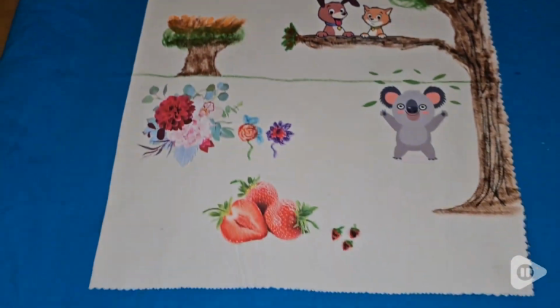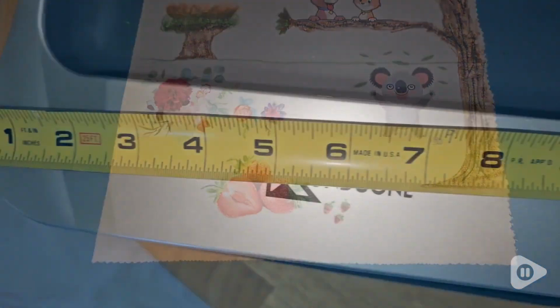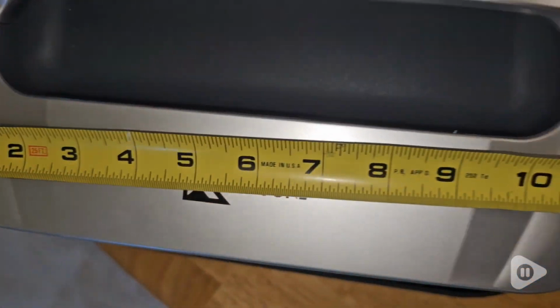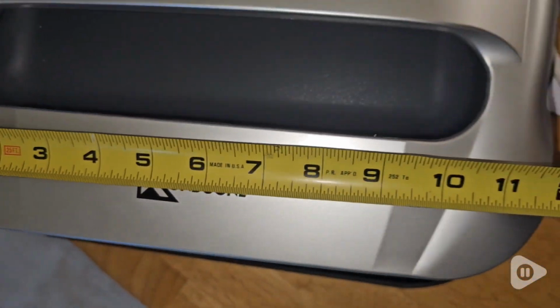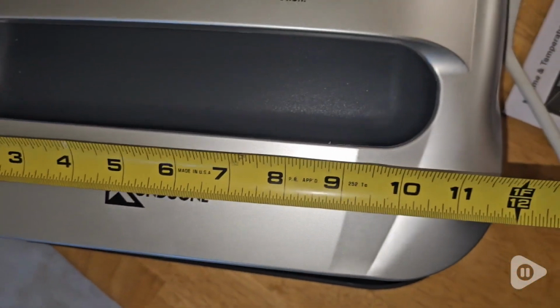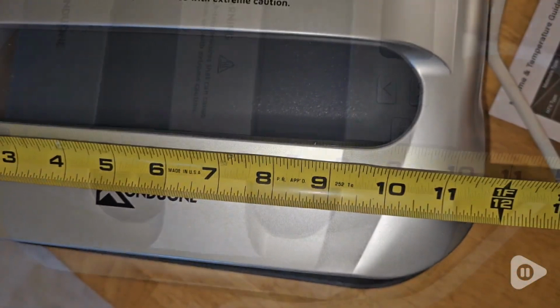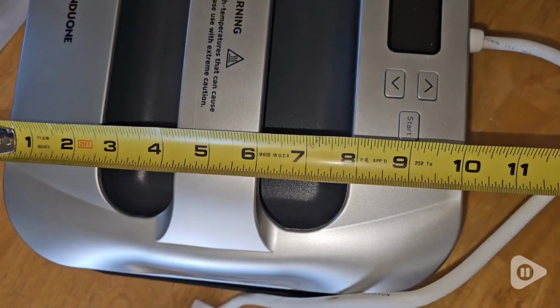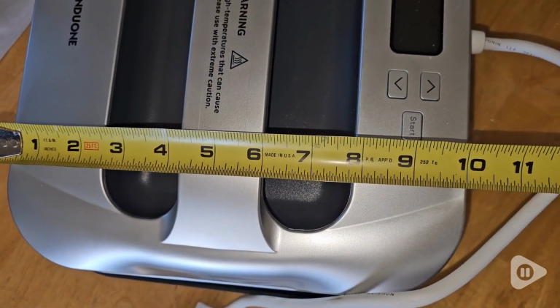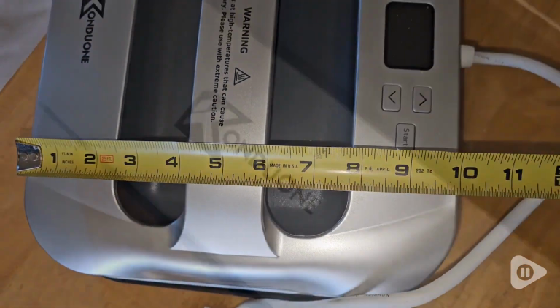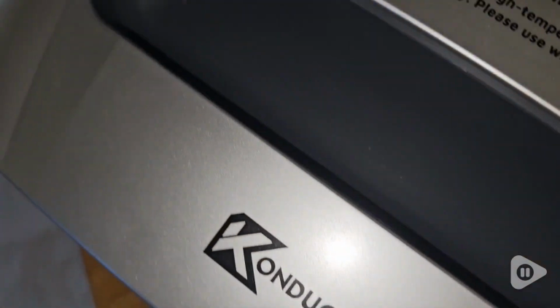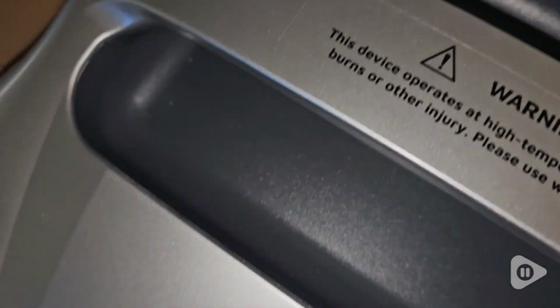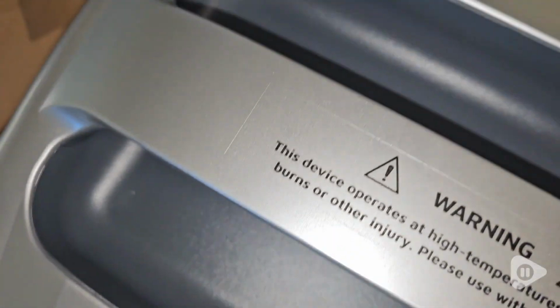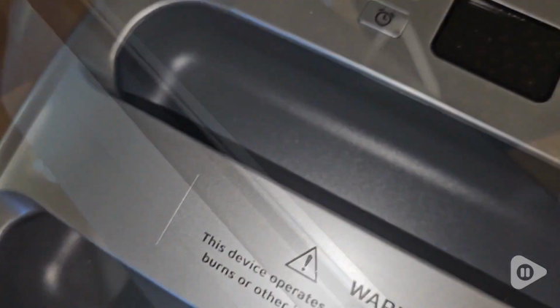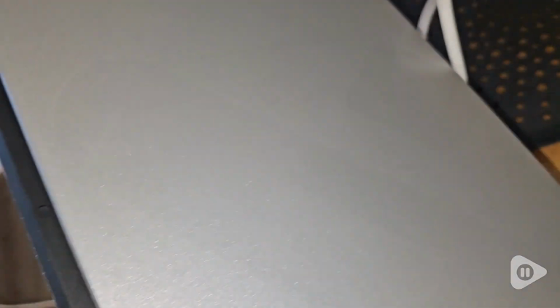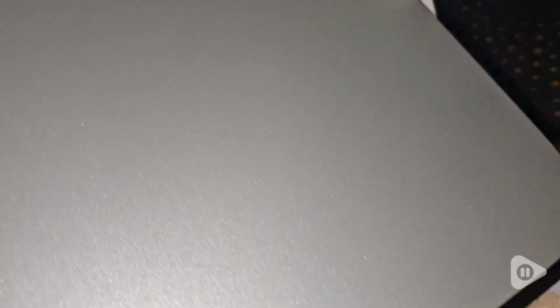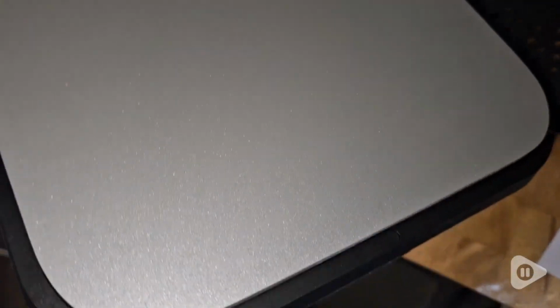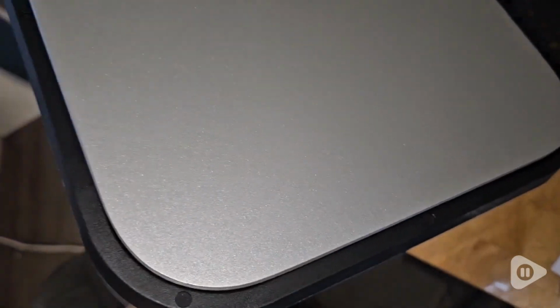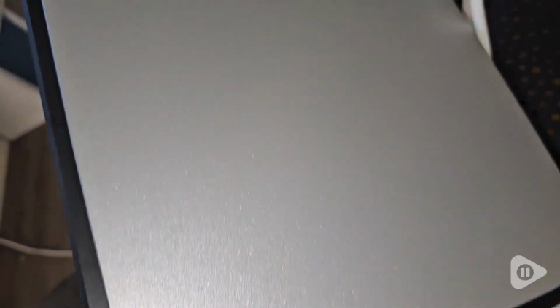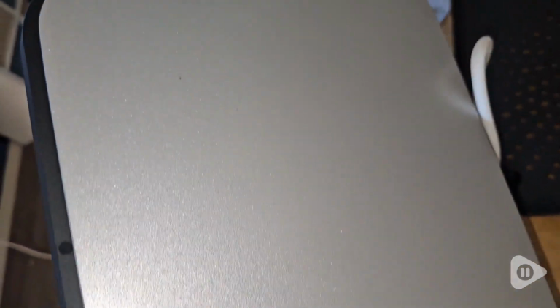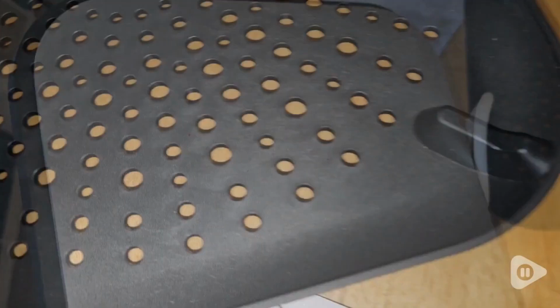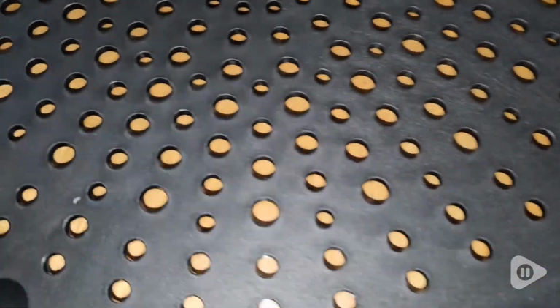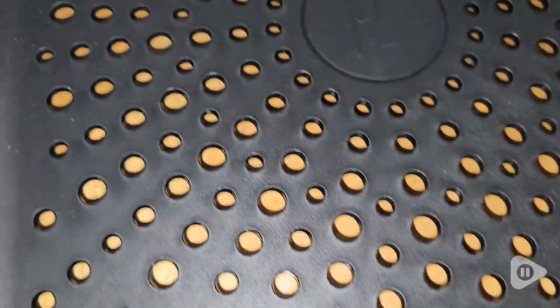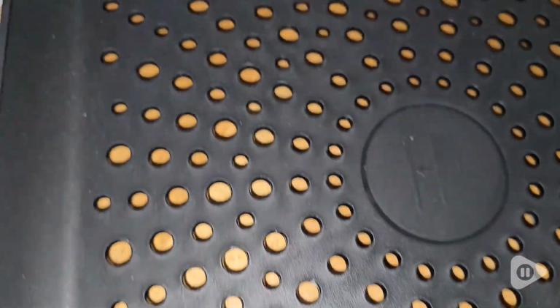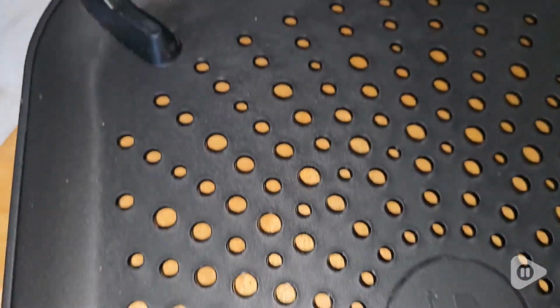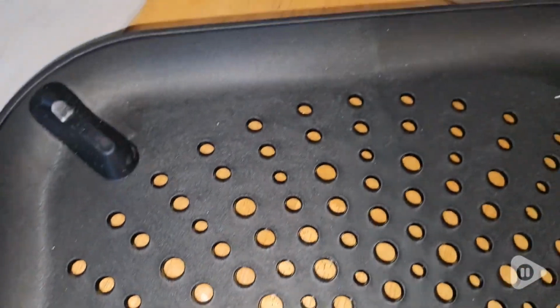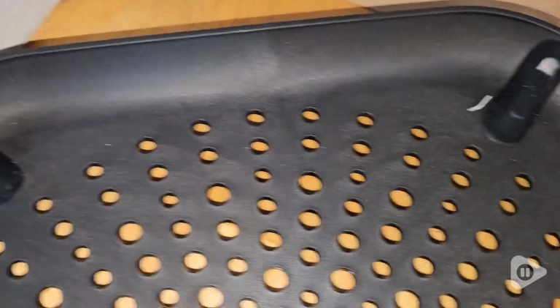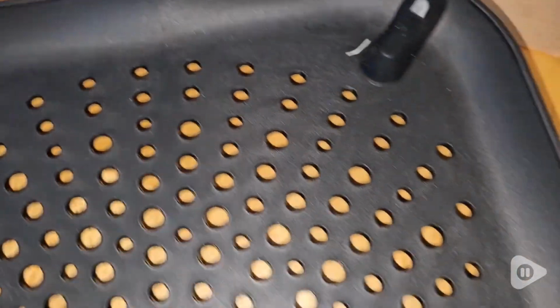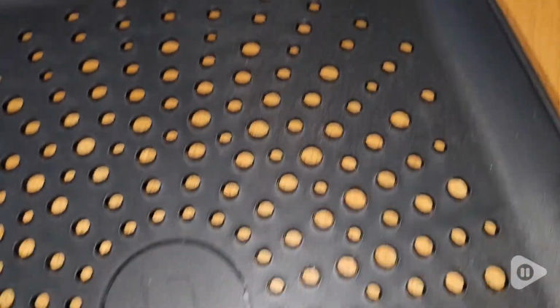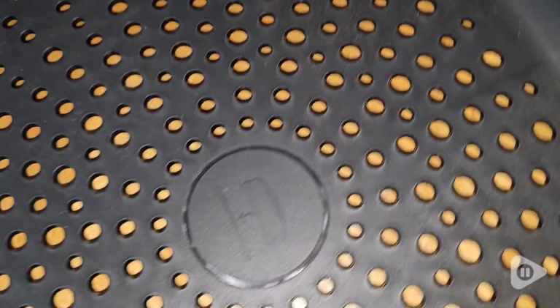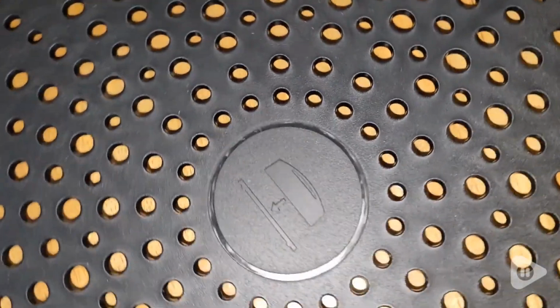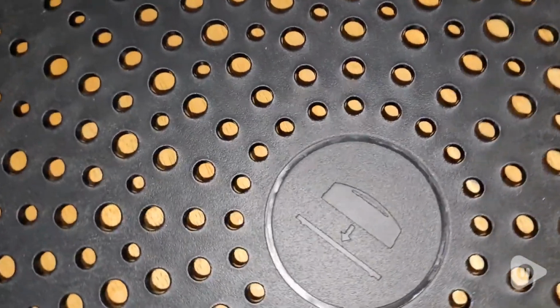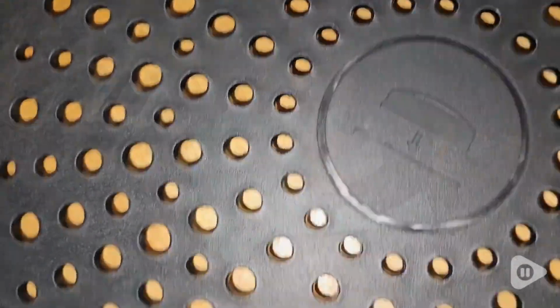It is so sleek and beautiful. The big iron plate heats up so evenly and the stand has holes that allow the heat to be distributed properly.